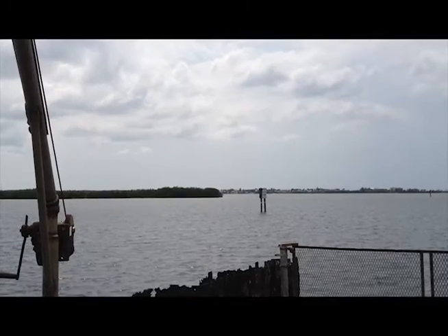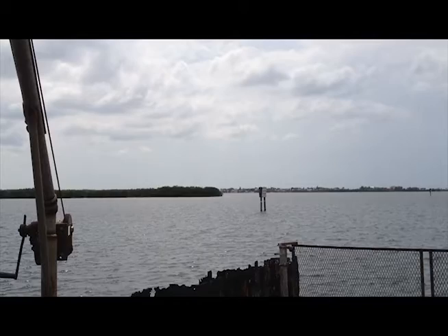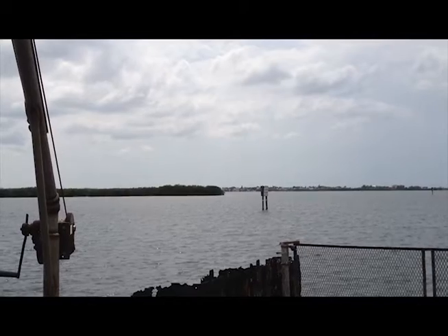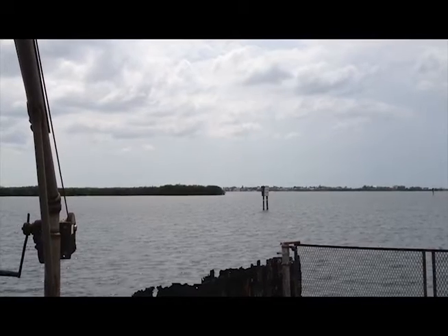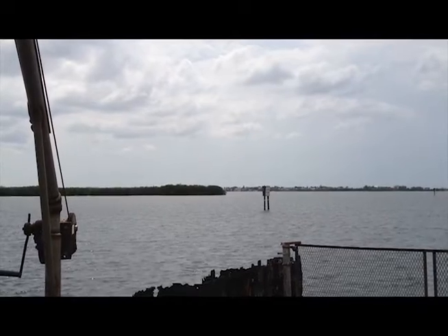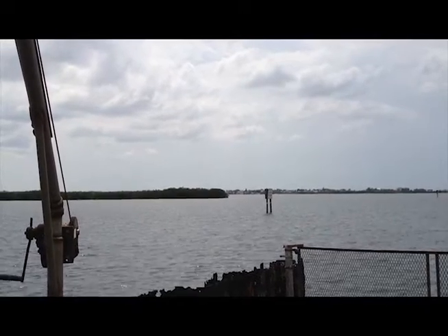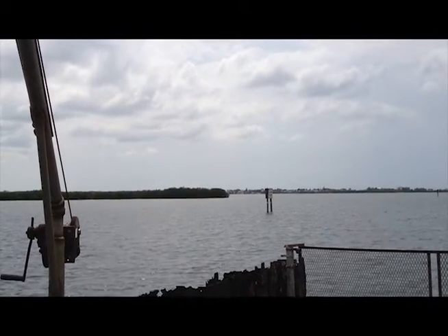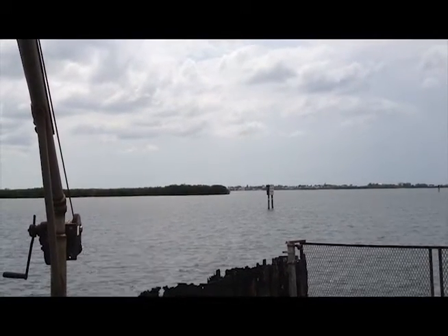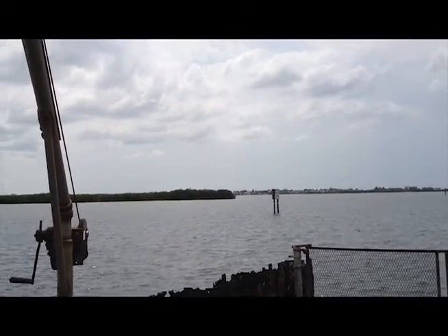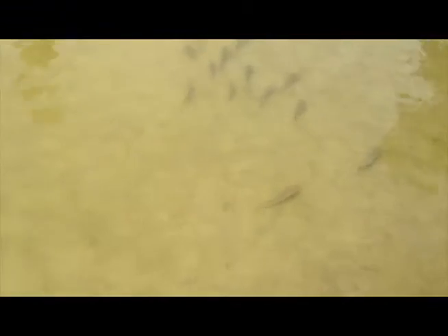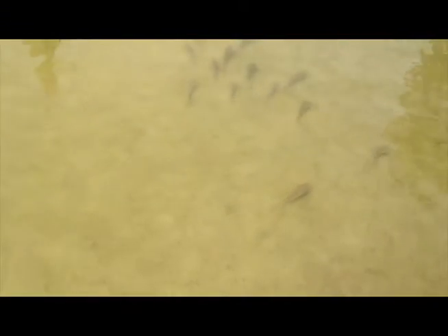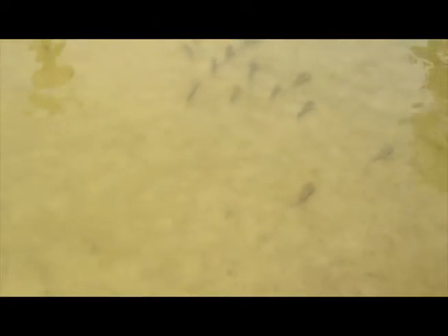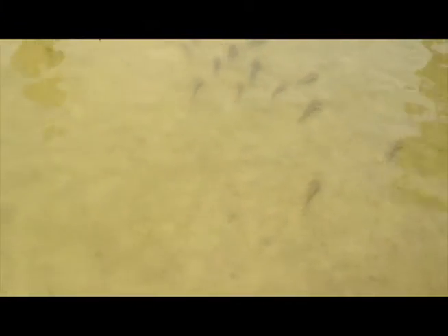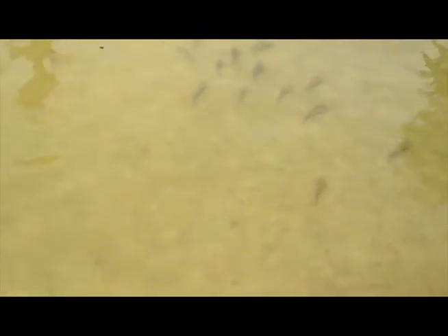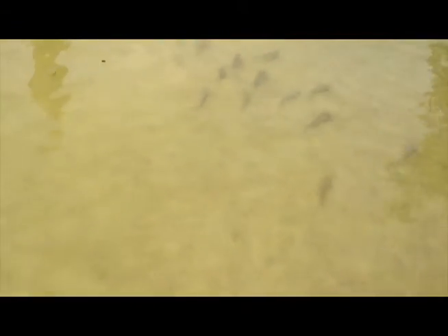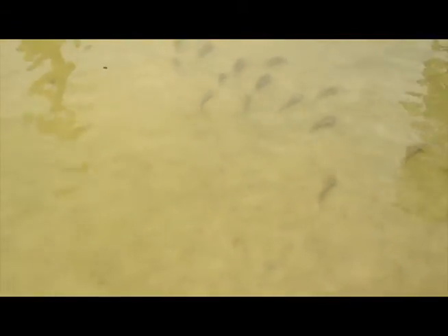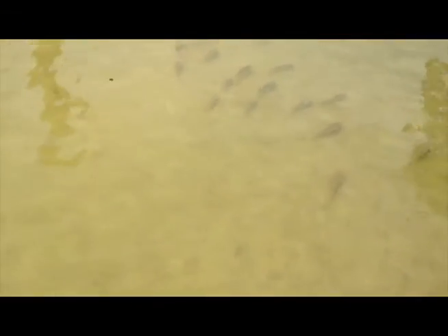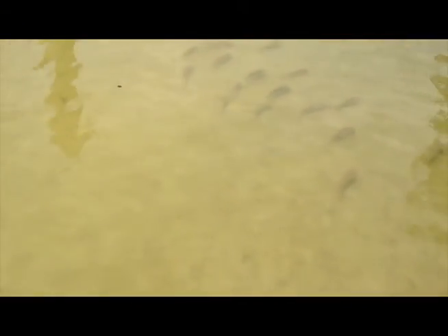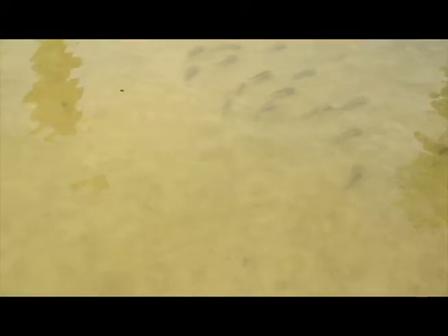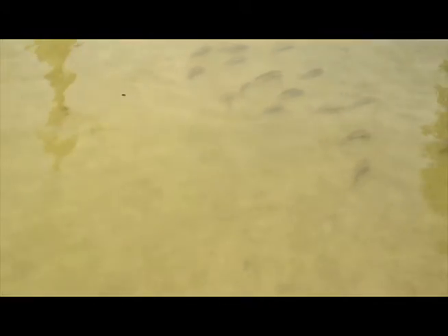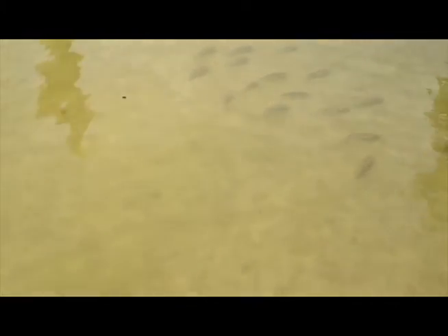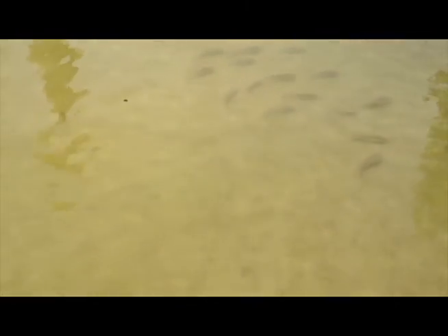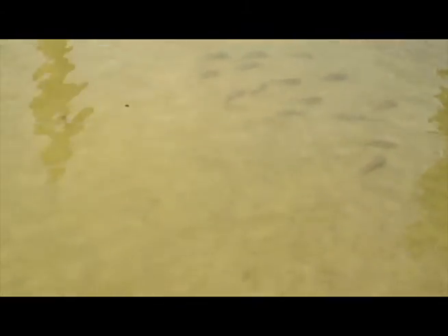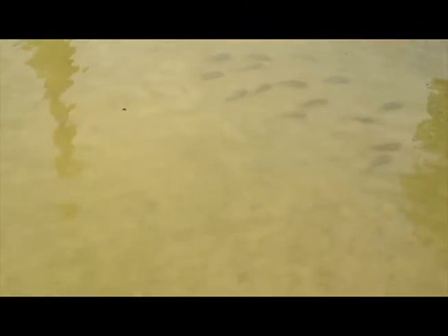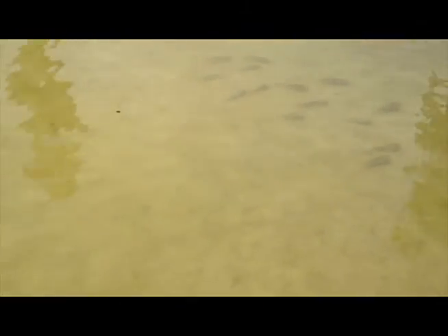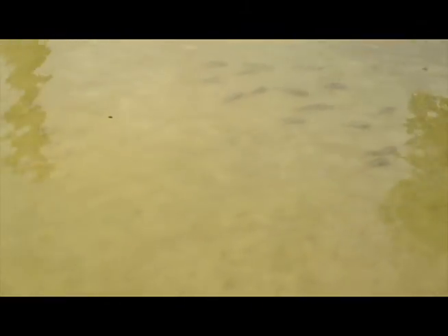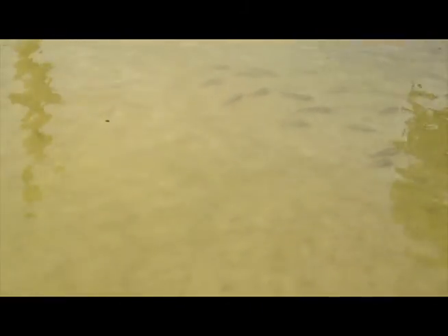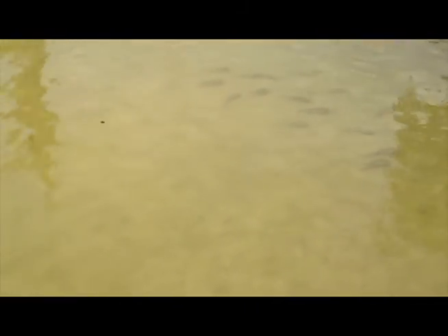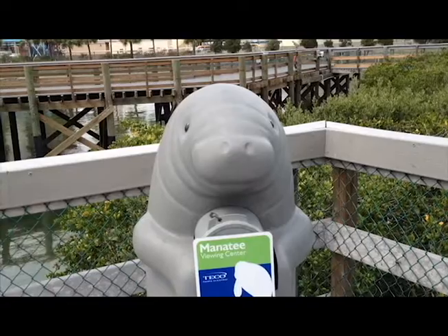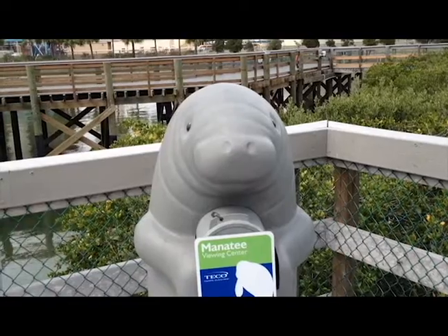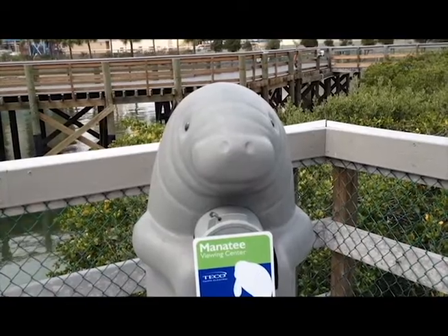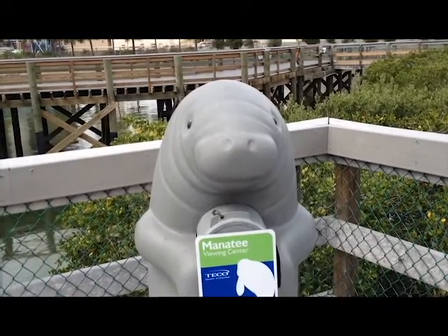Unfortunately, when I went, the weather was cloudy and catfish were the only fish I could find swimming throughout the reservoir. And the manatees that were there that day? They were the statues on the observation deck.